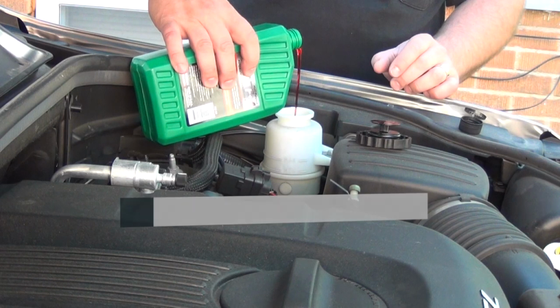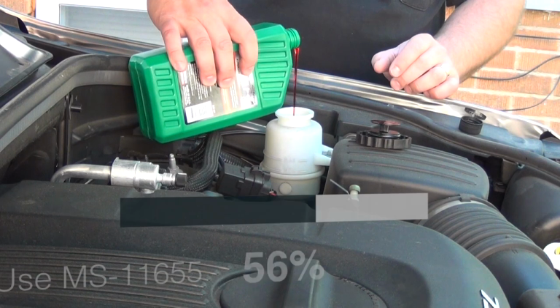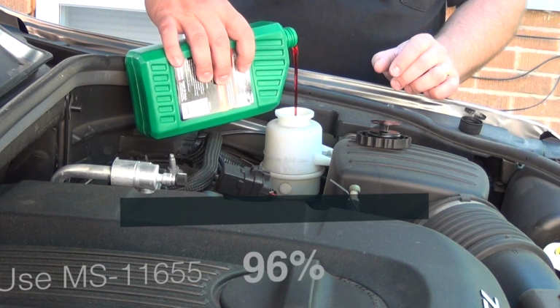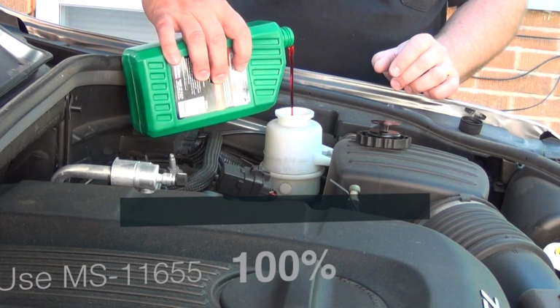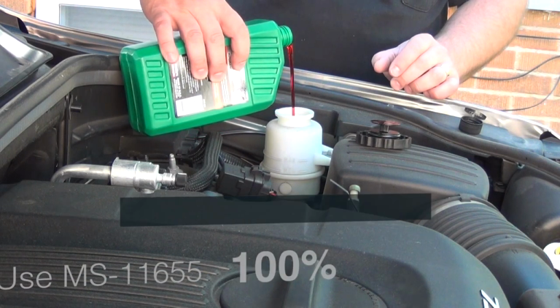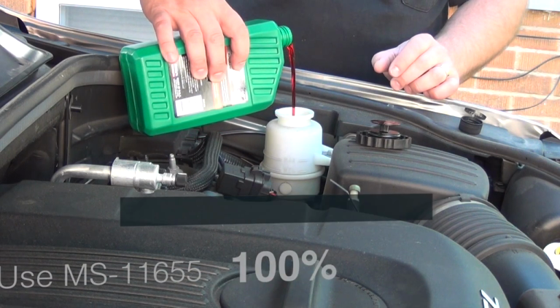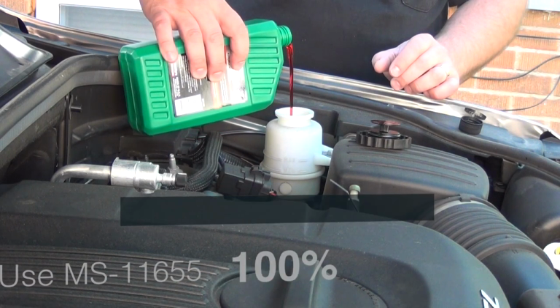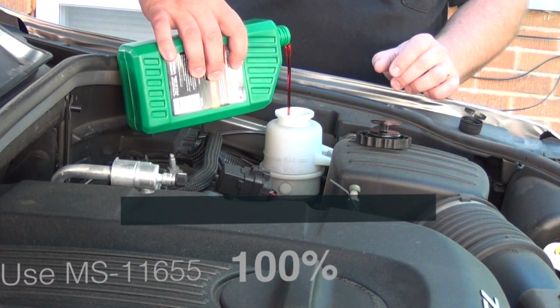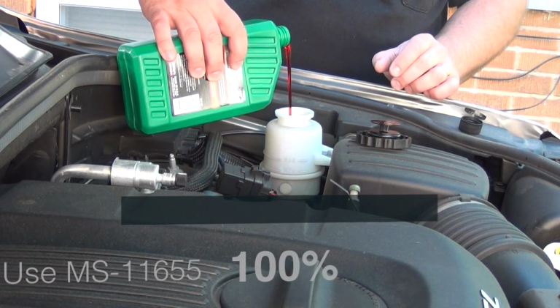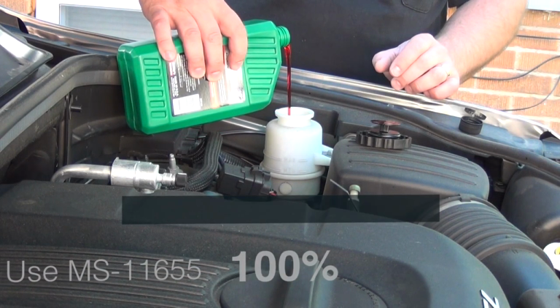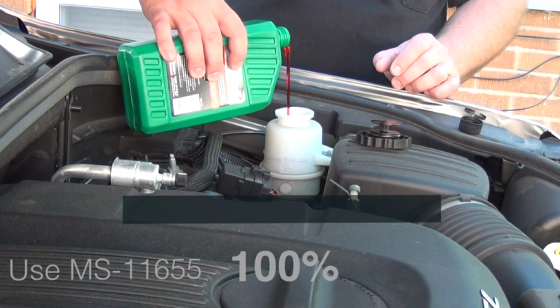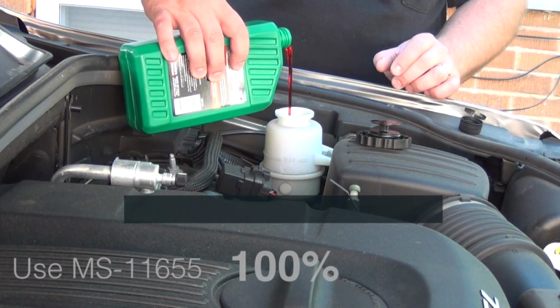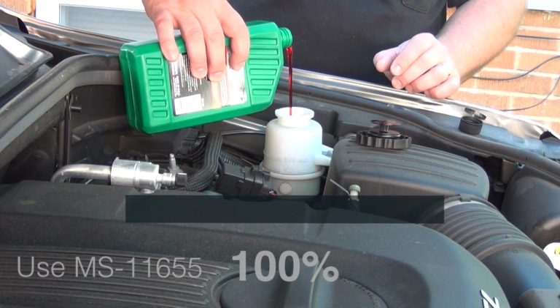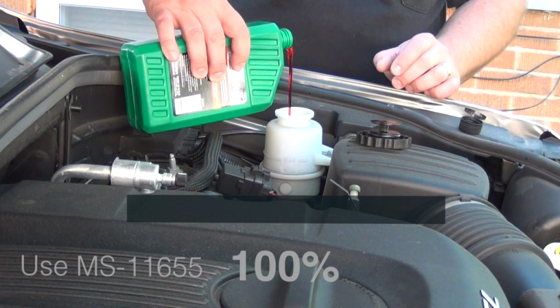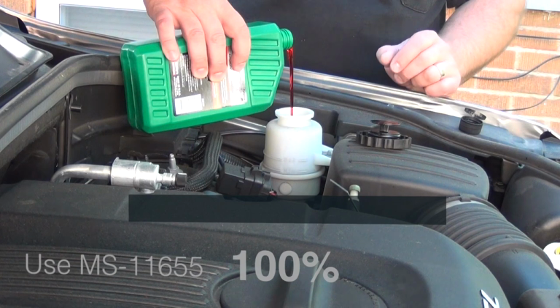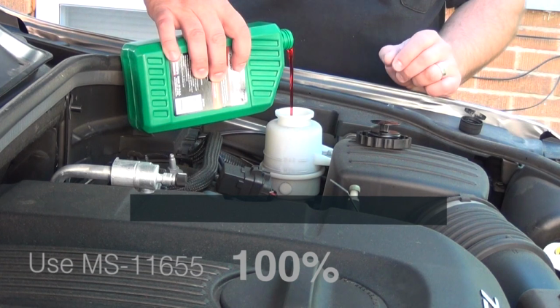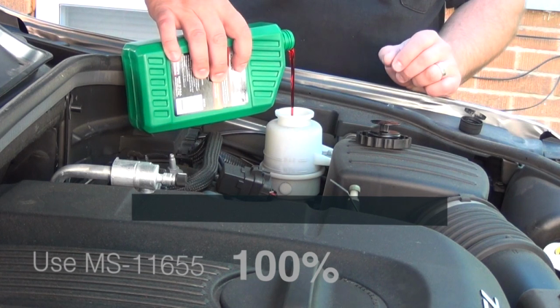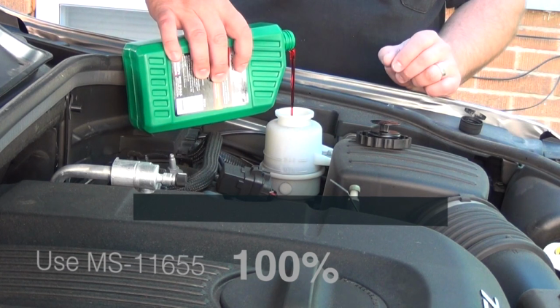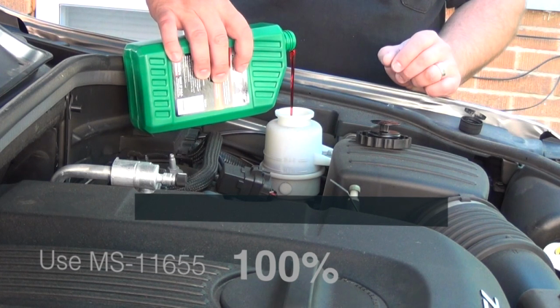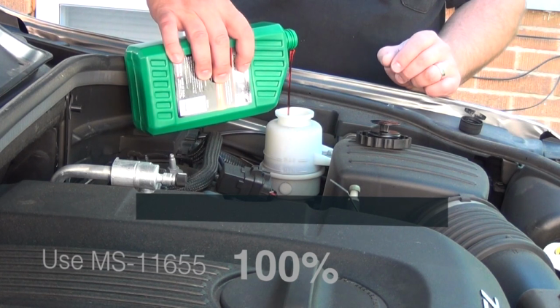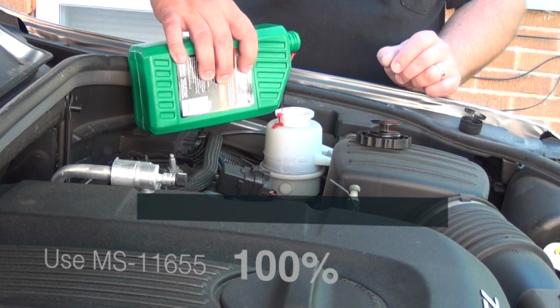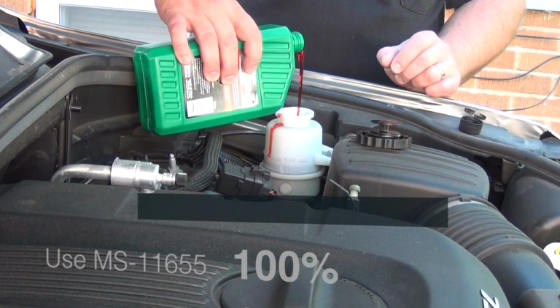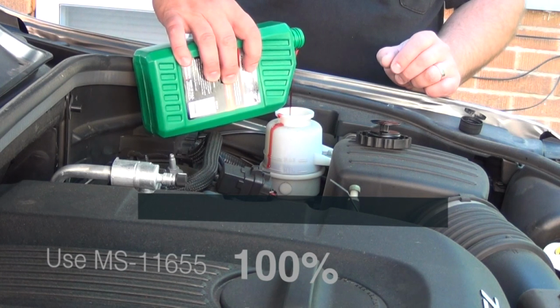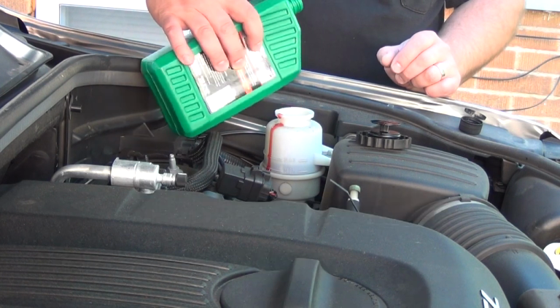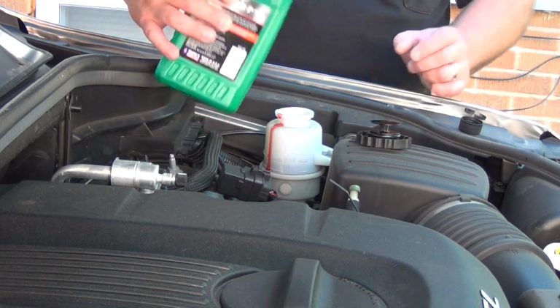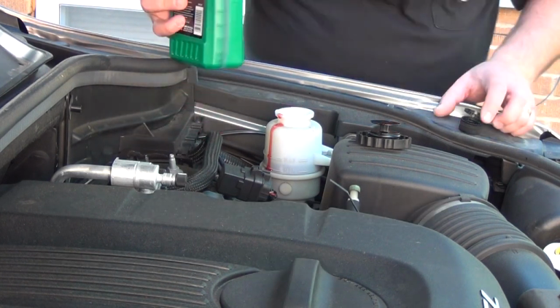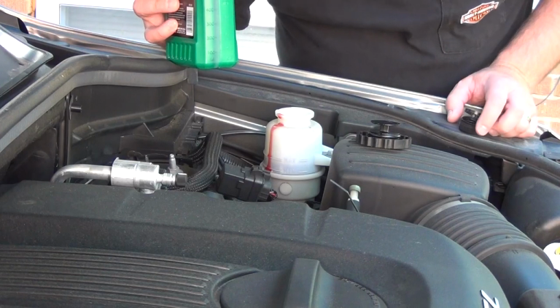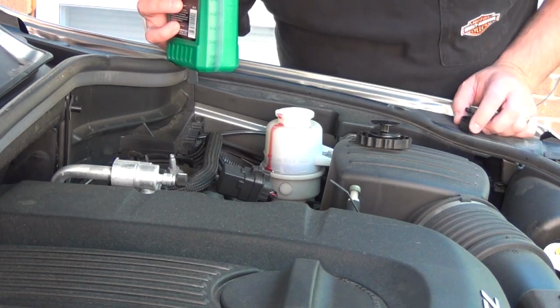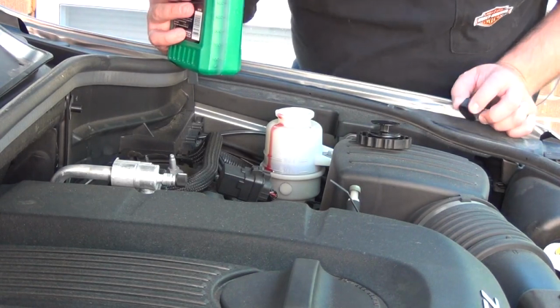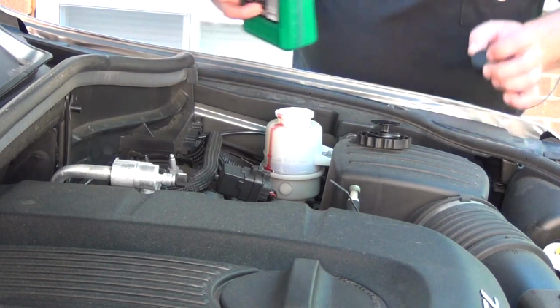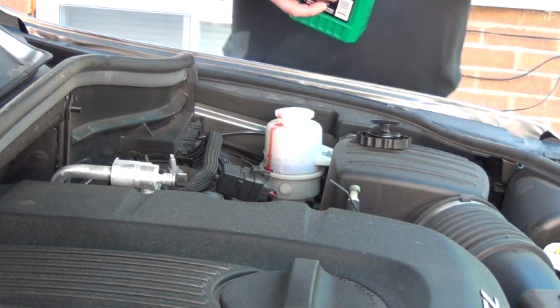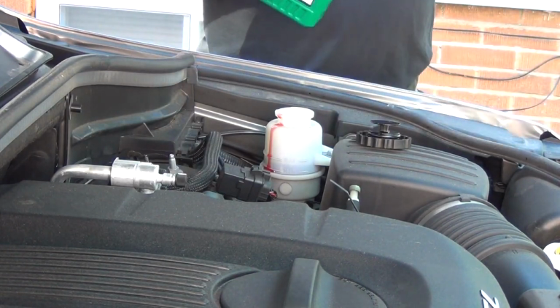Notice the red colour of the oil? This is wrong for the 2013 Jeep Grand Cherokee with a 3.7 litre engine and electric power steering. This should be MS 11655 oil.